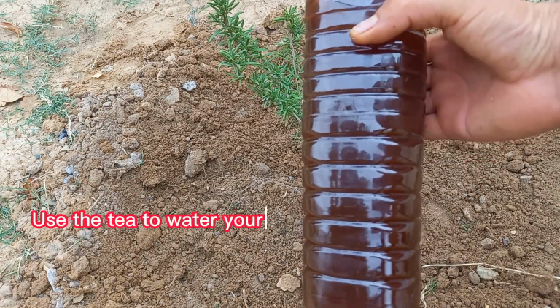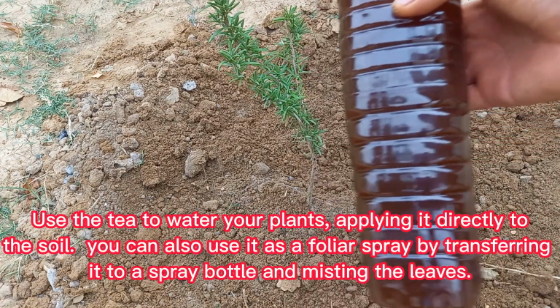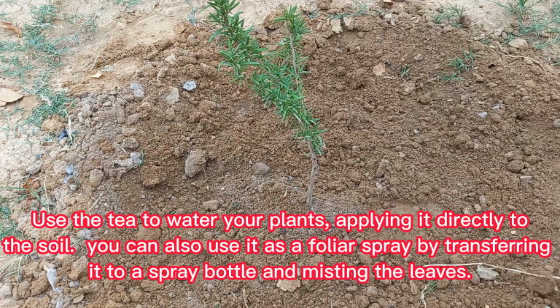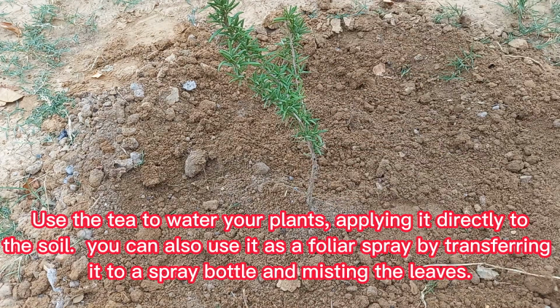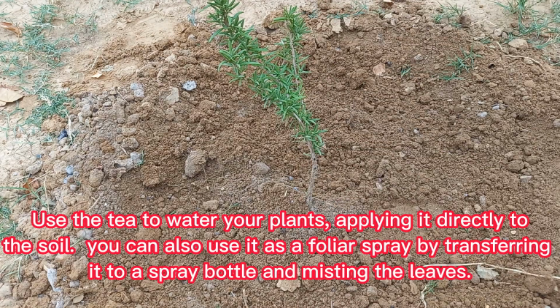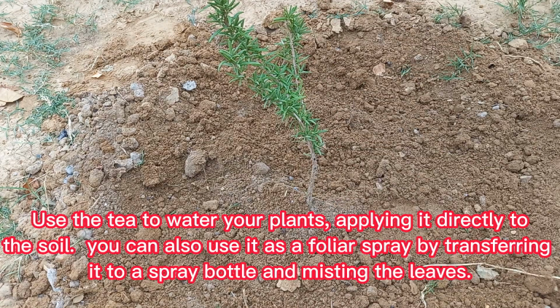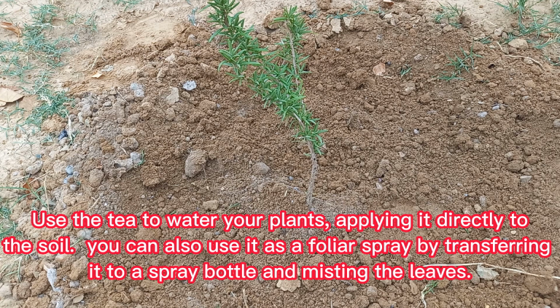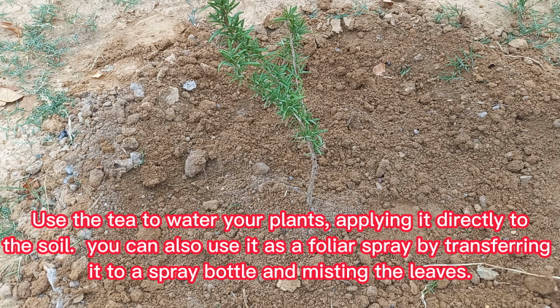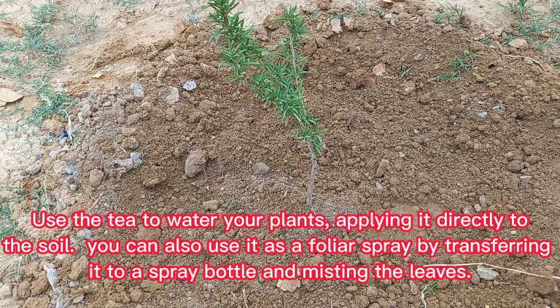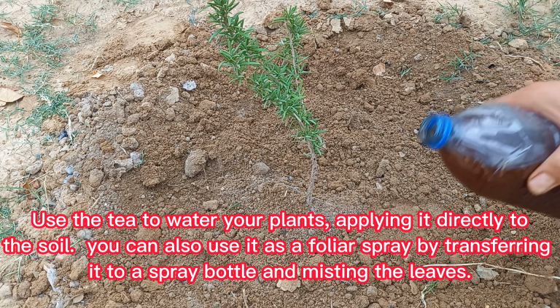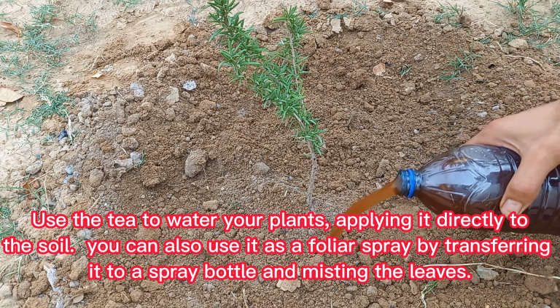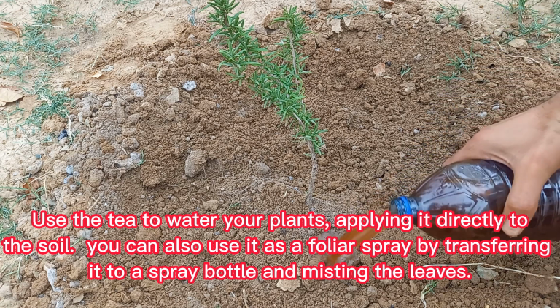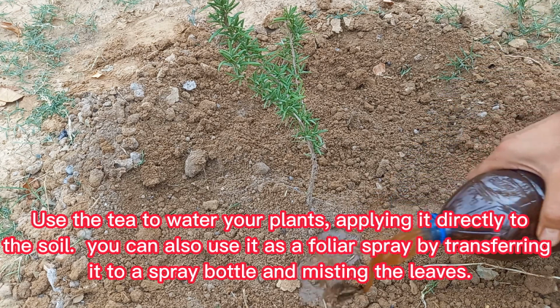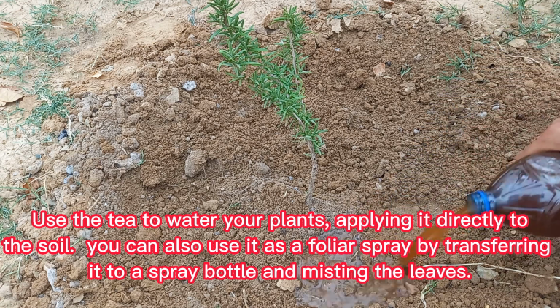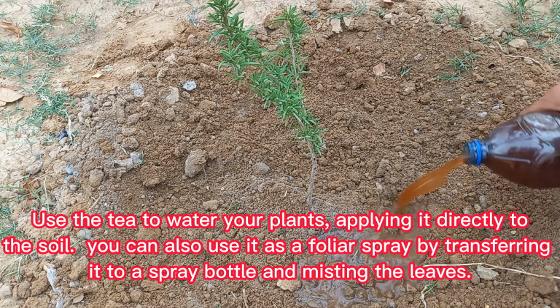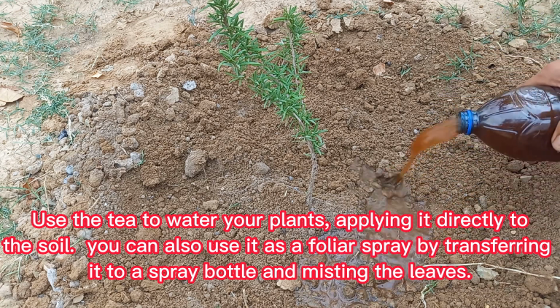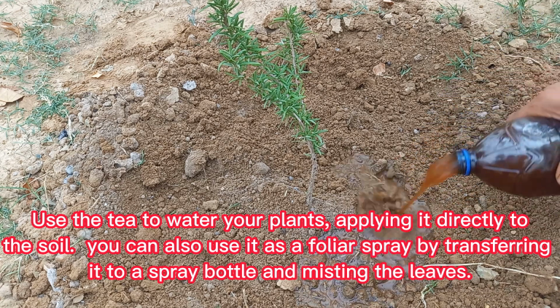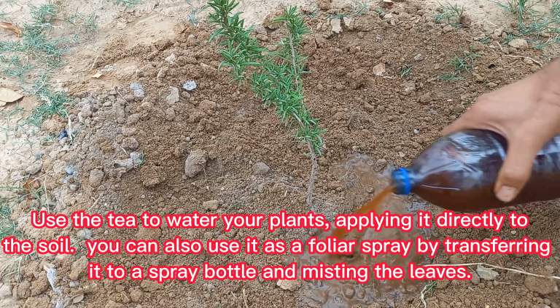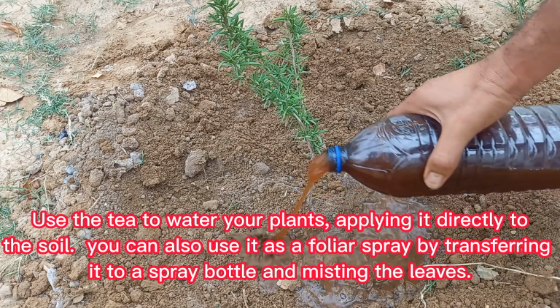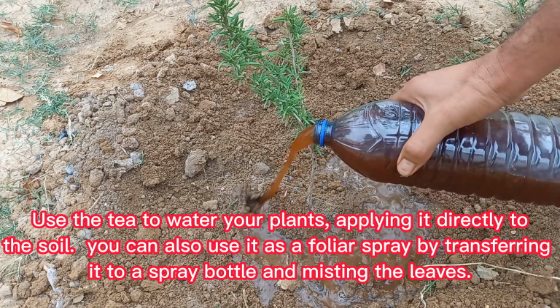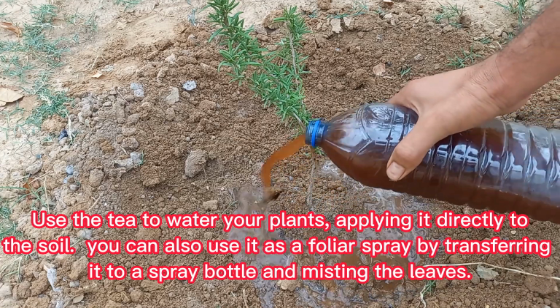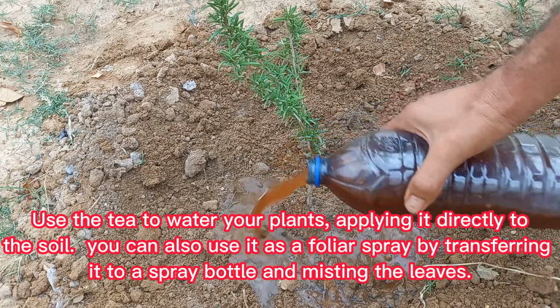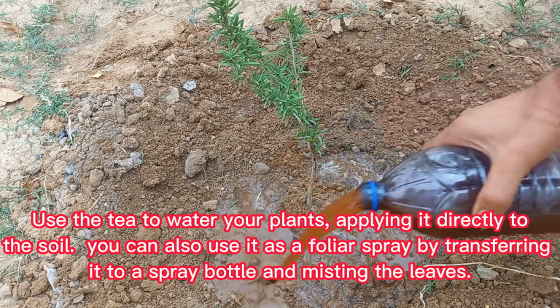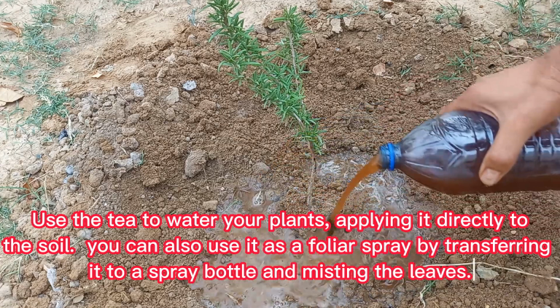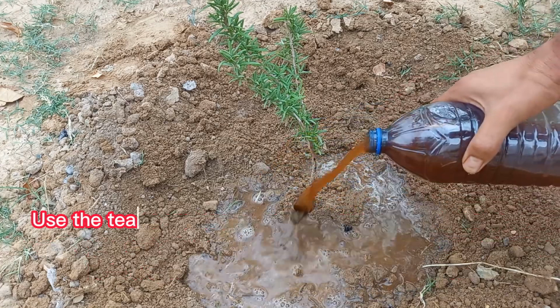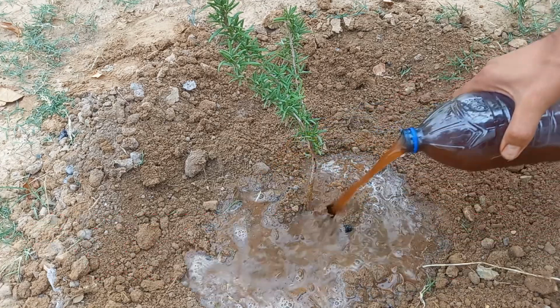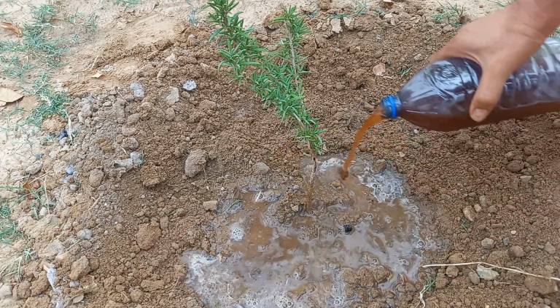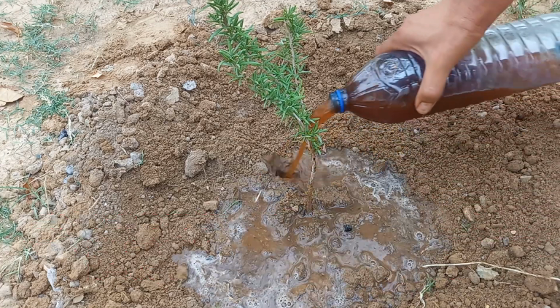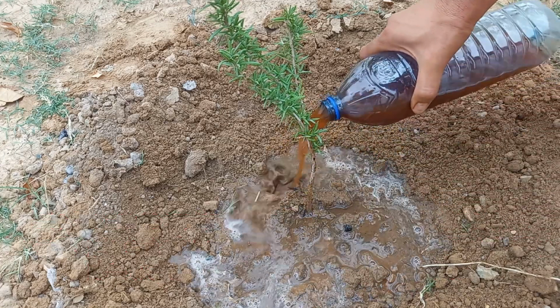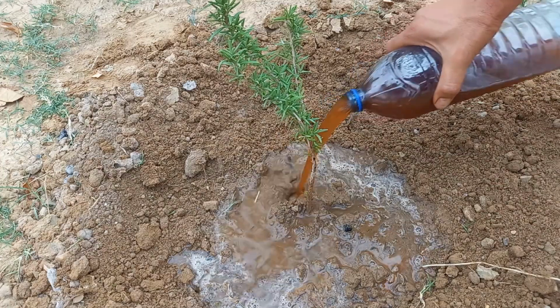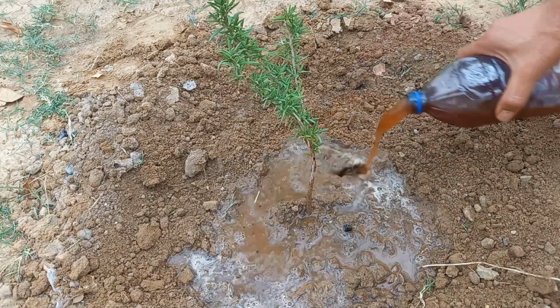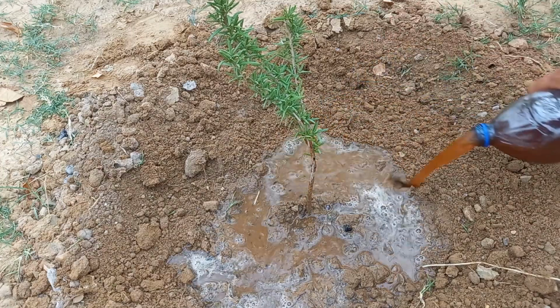Use the tea to water your plants, applying it directly to the soil. You can also use it as a foliar spray by transferring it to a spray bottle and misting the leaves.